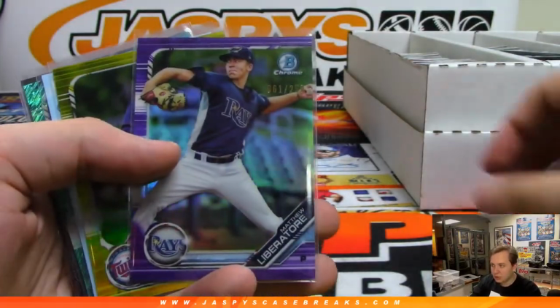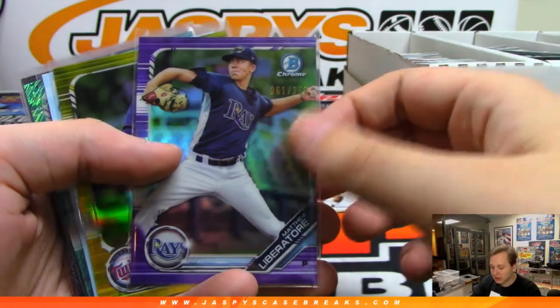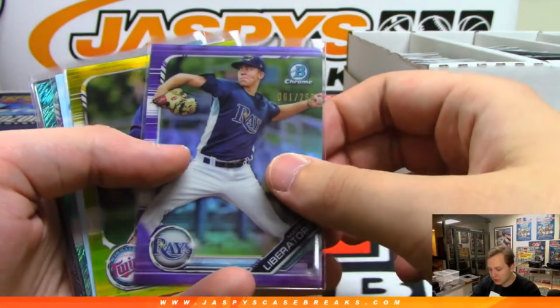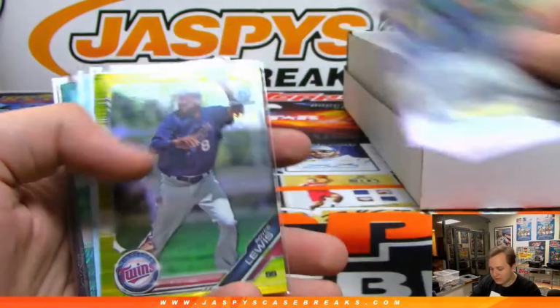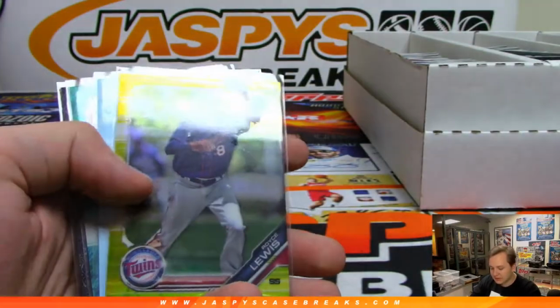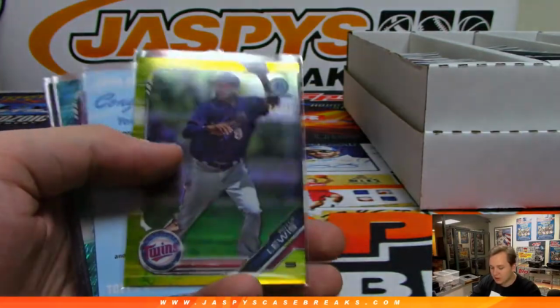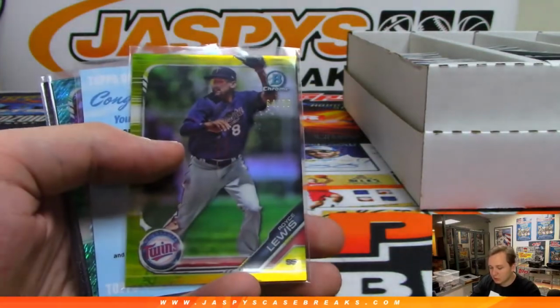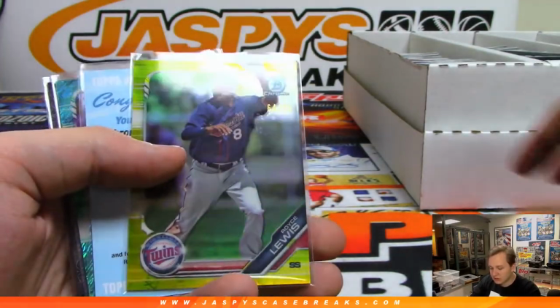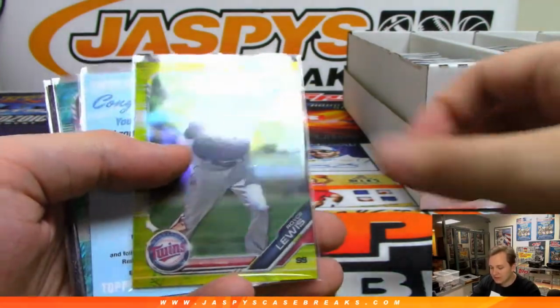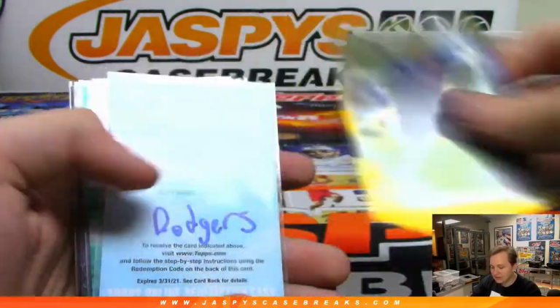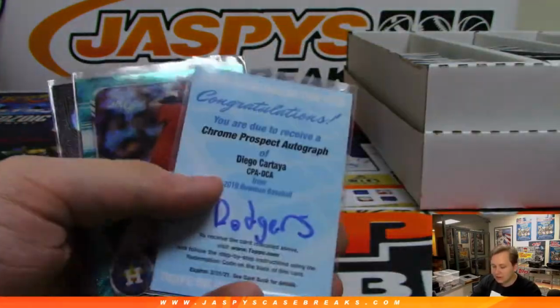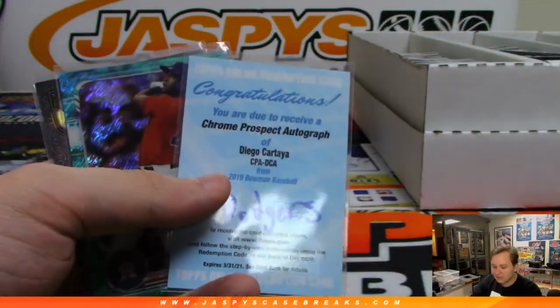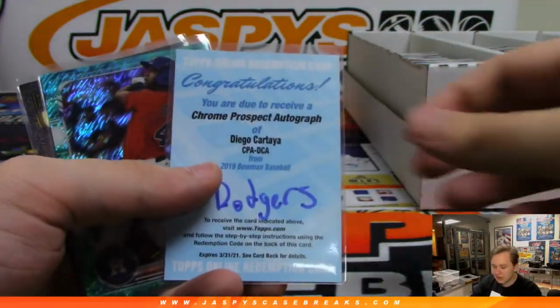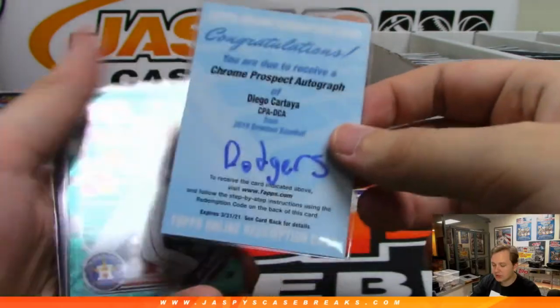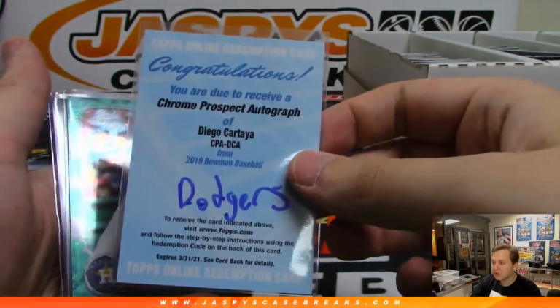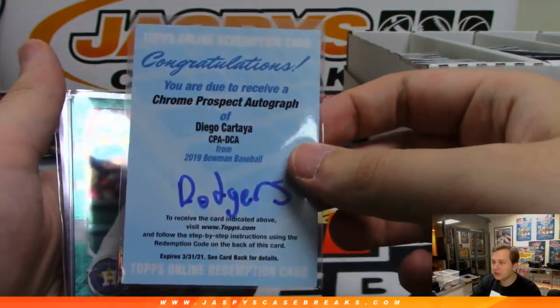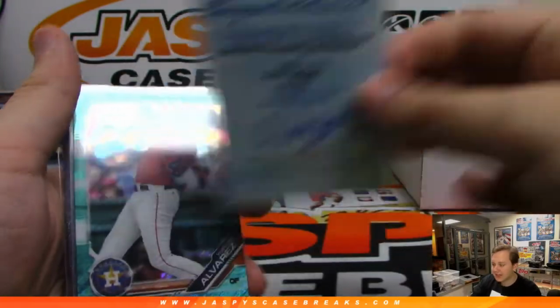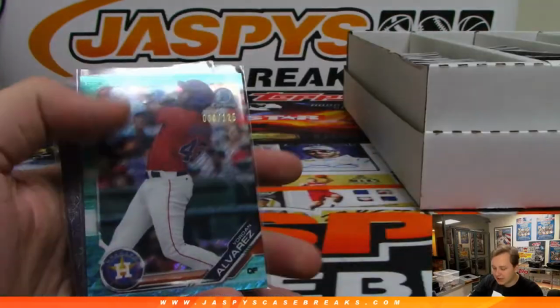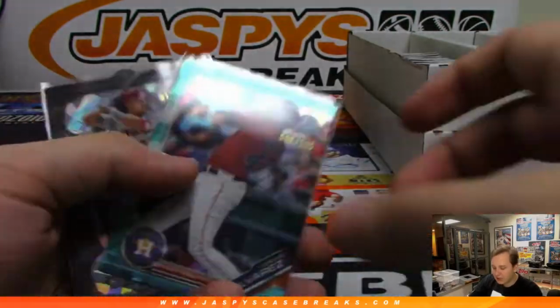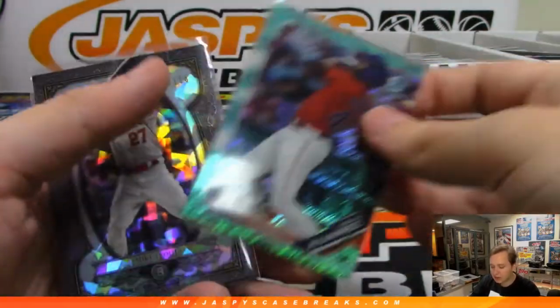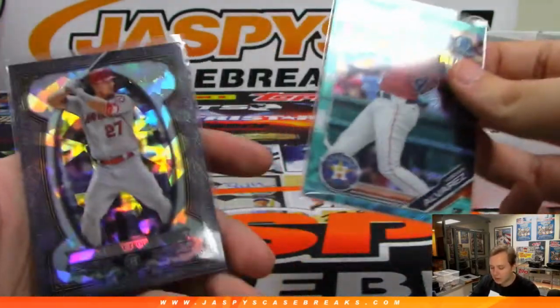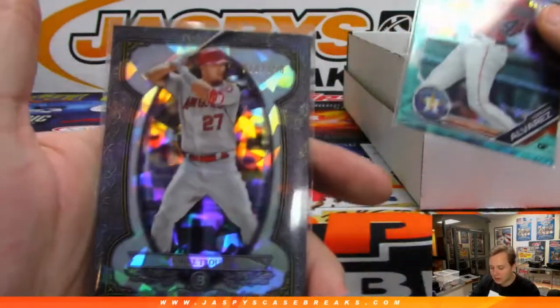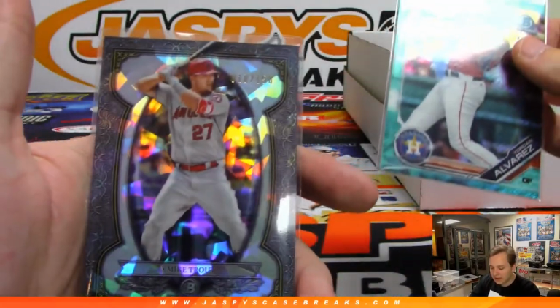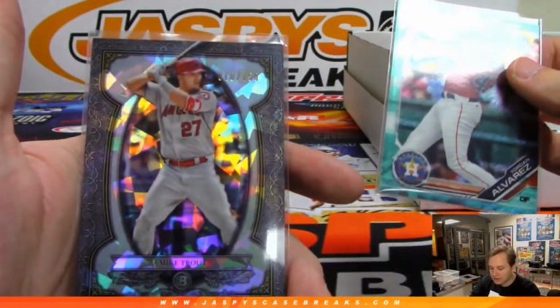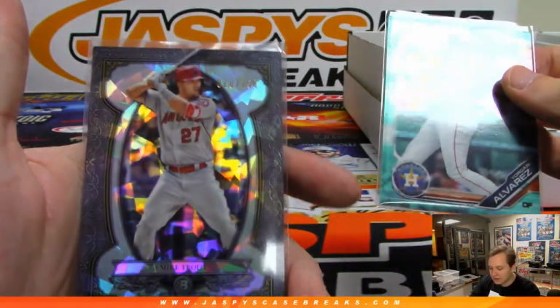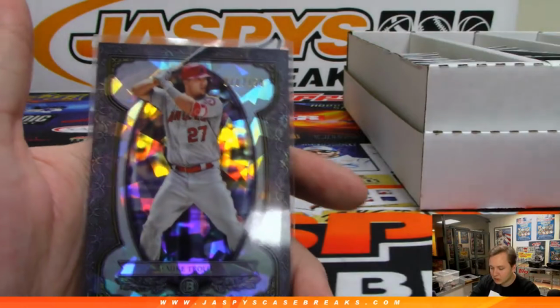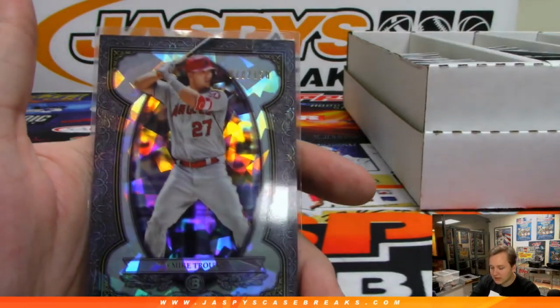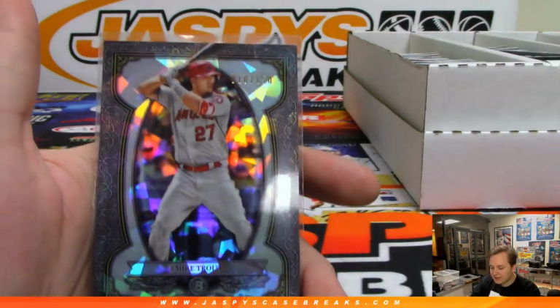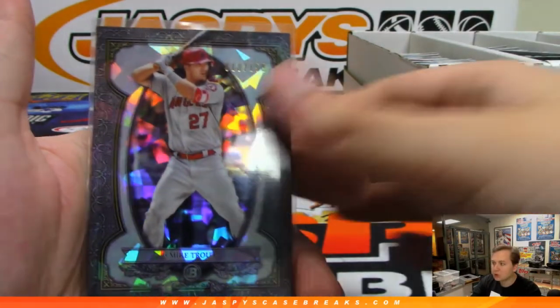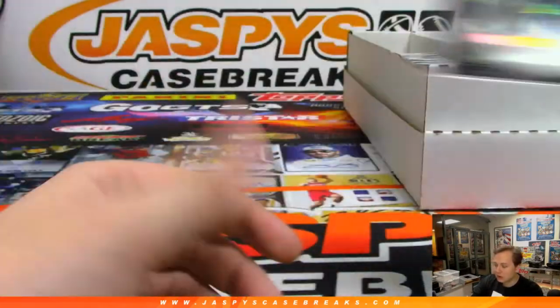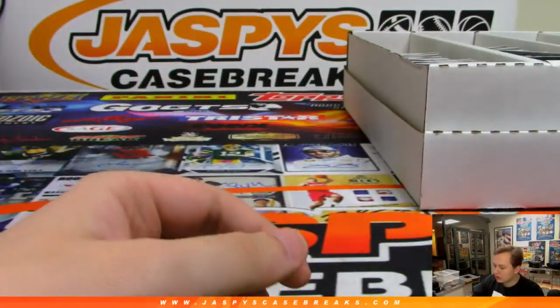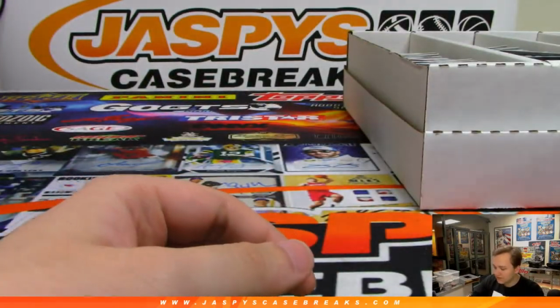Liberatore to 250. Gold — Royce Lewis to 75, there's a Redemption Diego Cartaya for the Dodgers. Auto — Alvarez to 125 and Trout to 150.